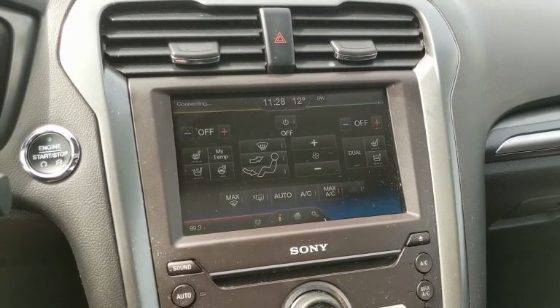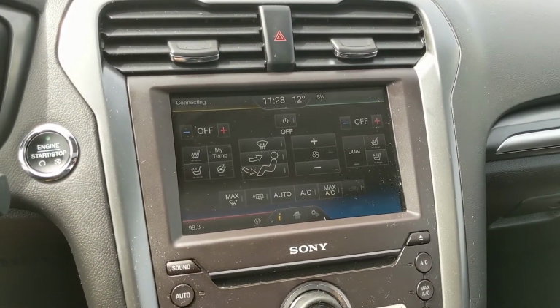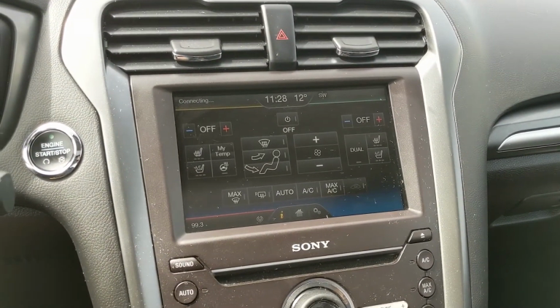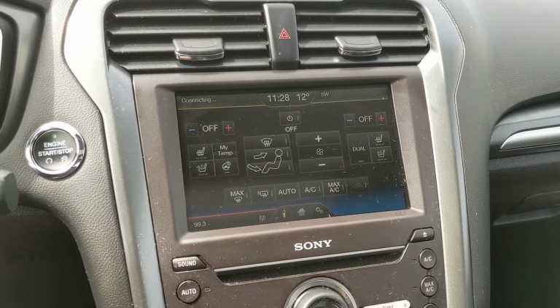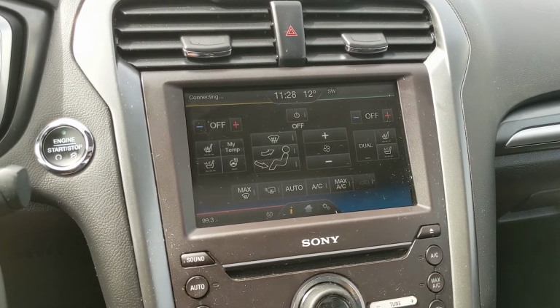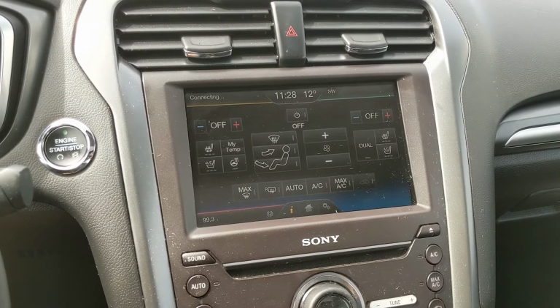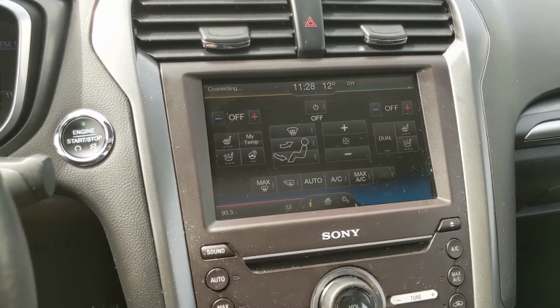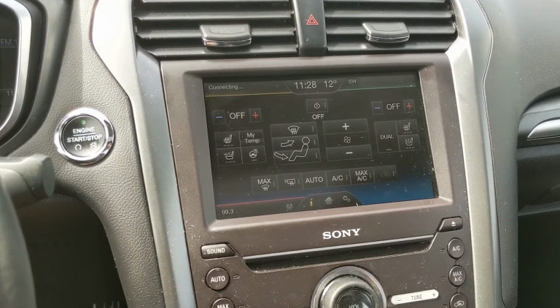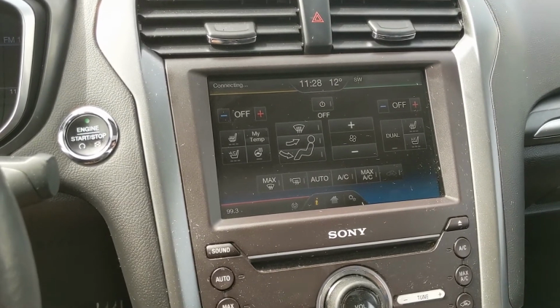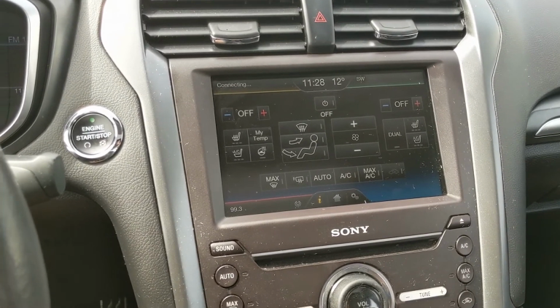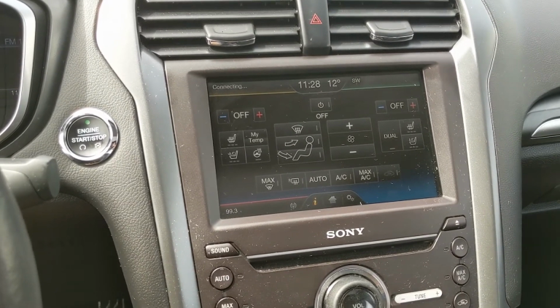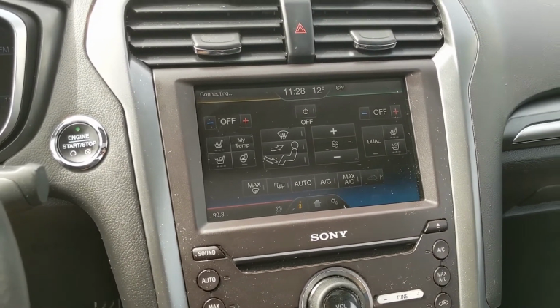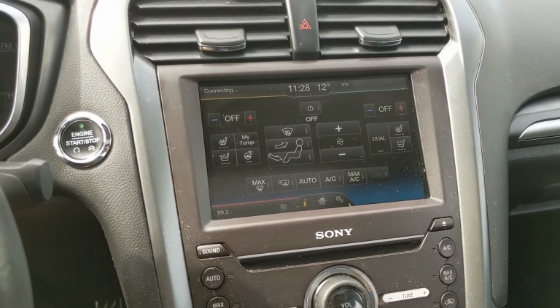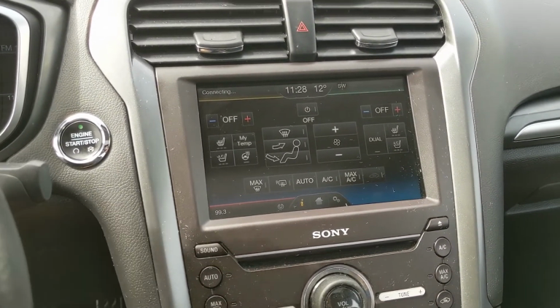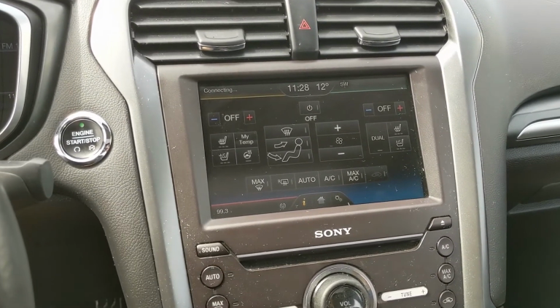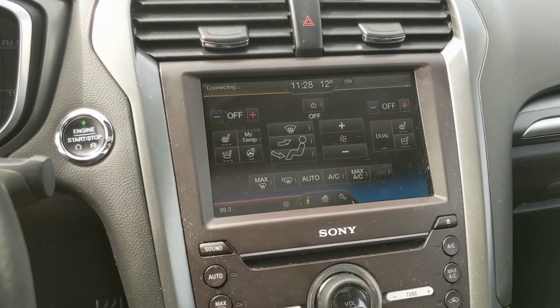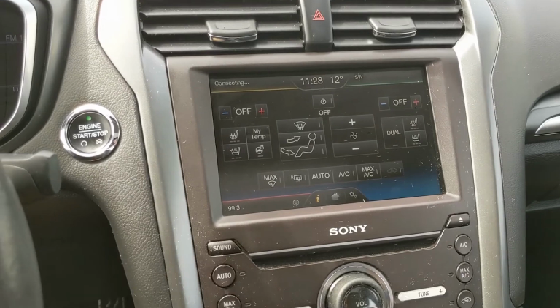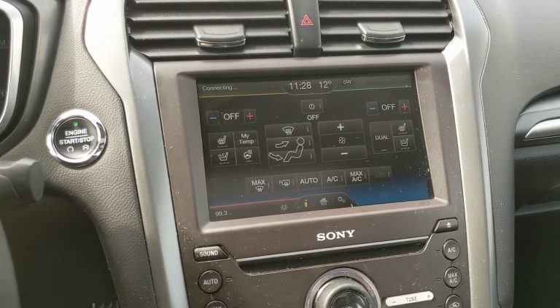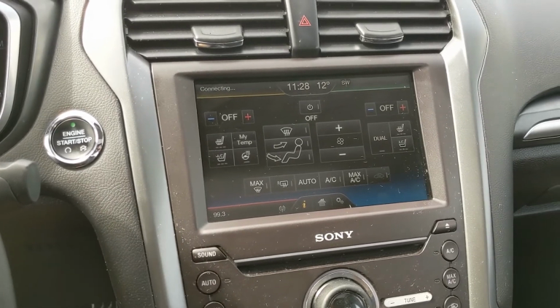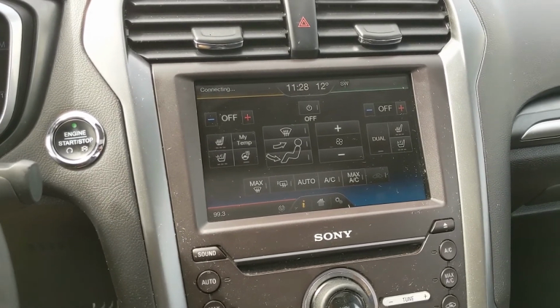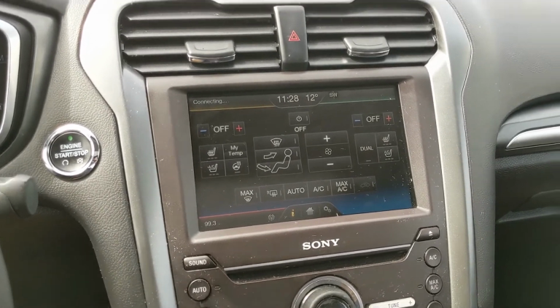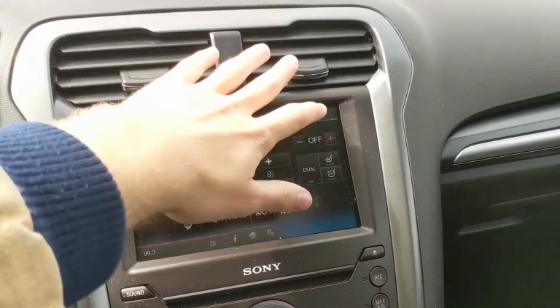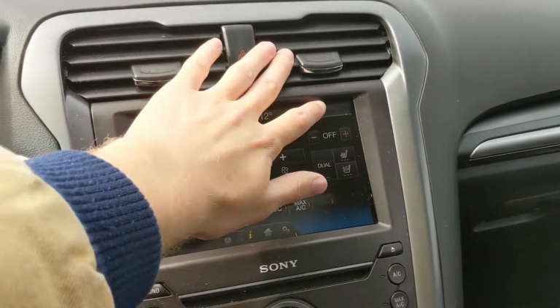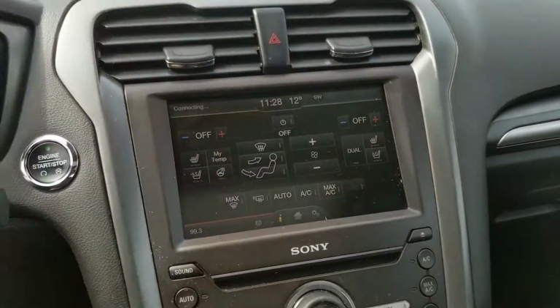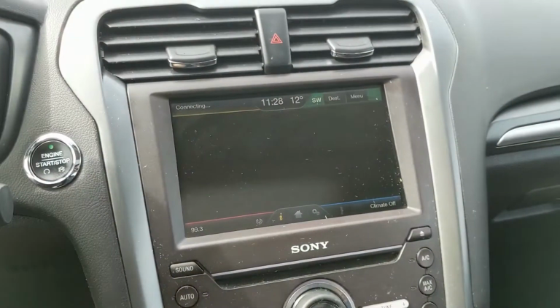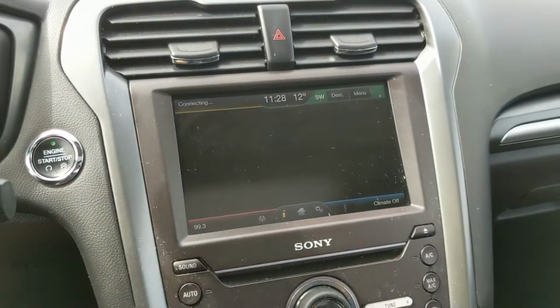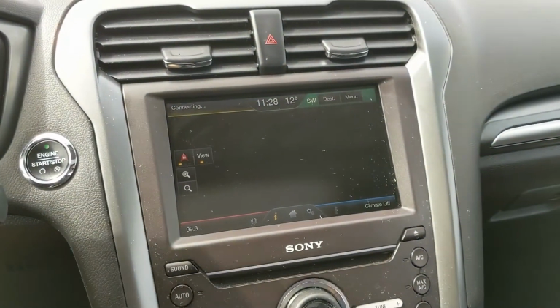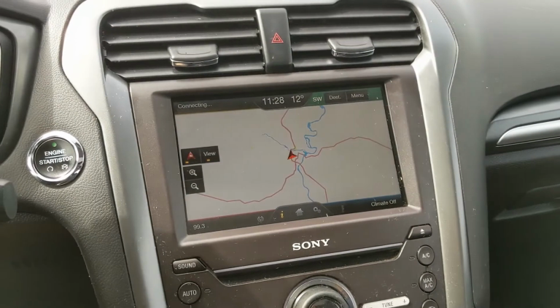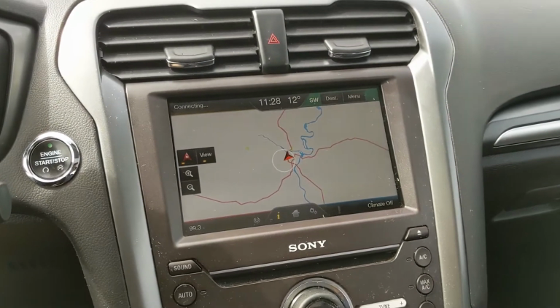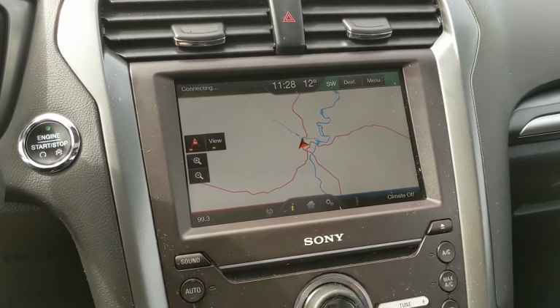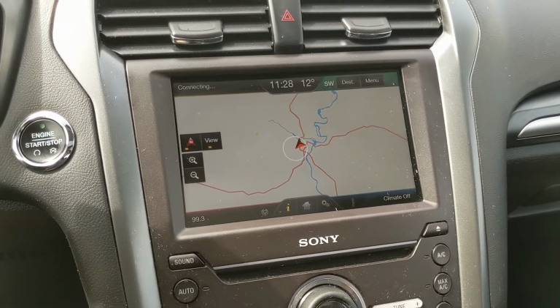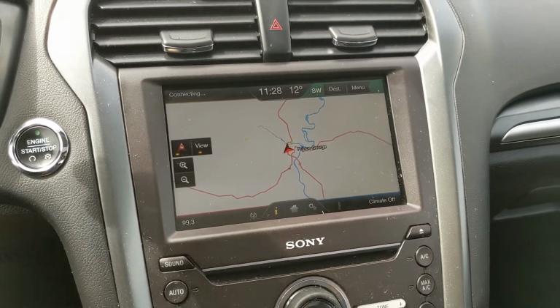You have digital climate controls with heated and air-conditioned front seats and a heated steering wheel, as well as dual climate so you can really customize your comfort no matter the weather. In the top right you have your navigation screen so you're hopefully not going to get lost on your travels.